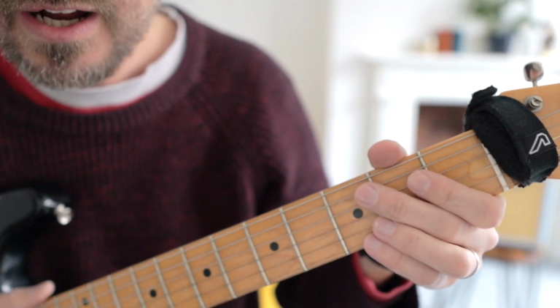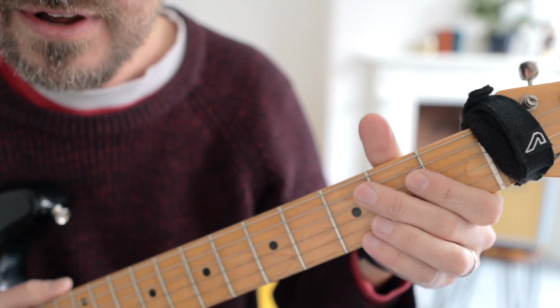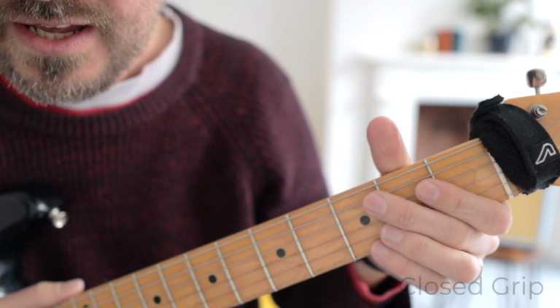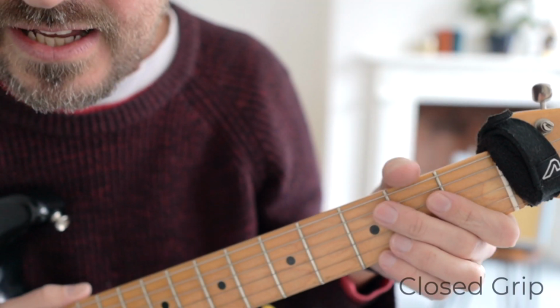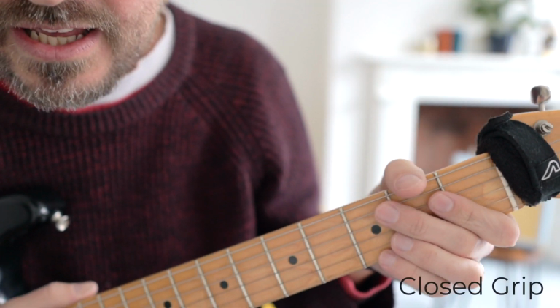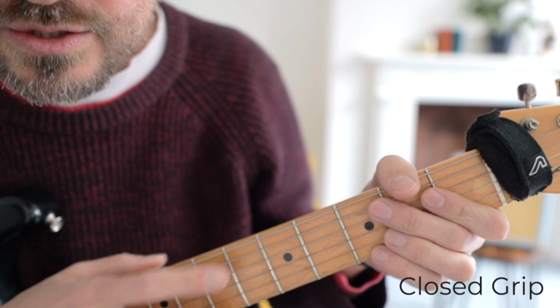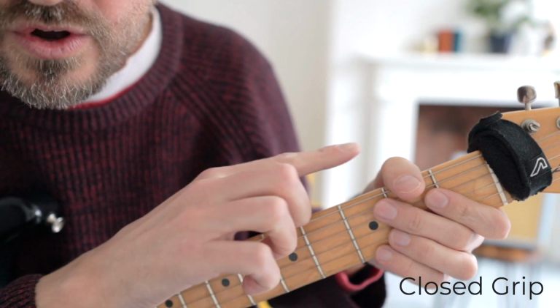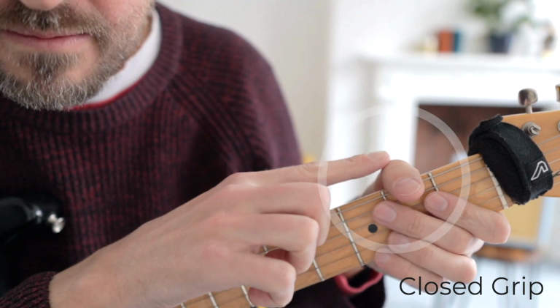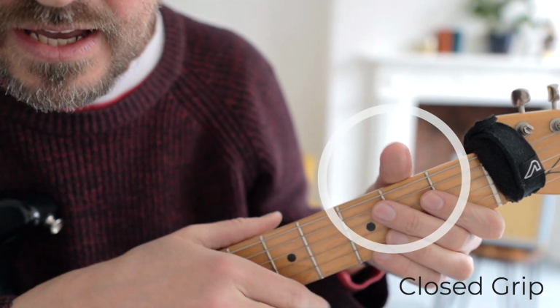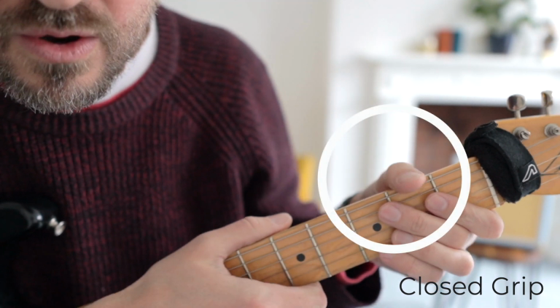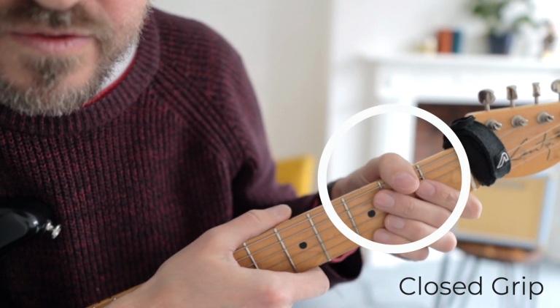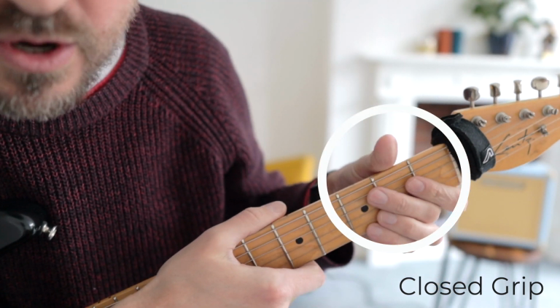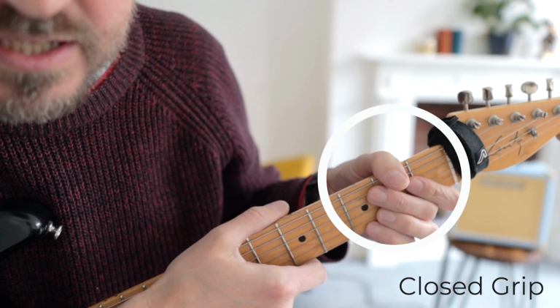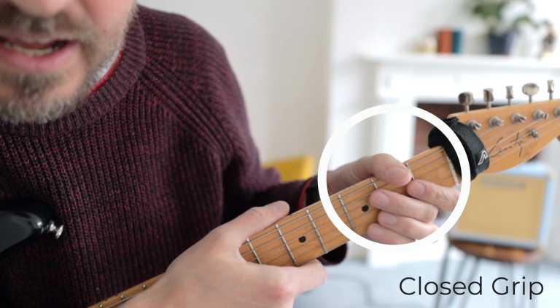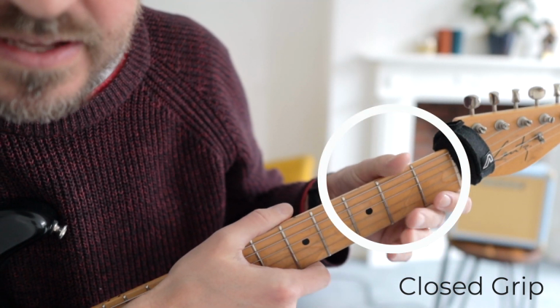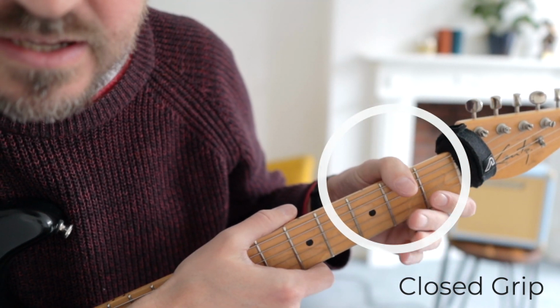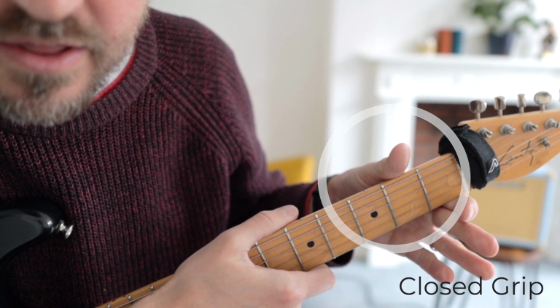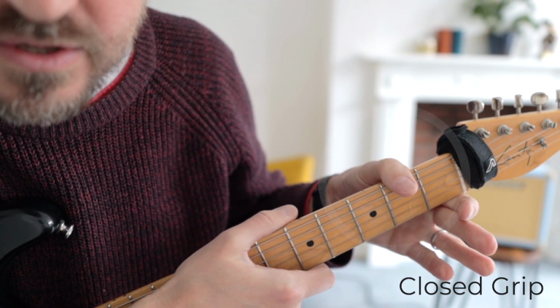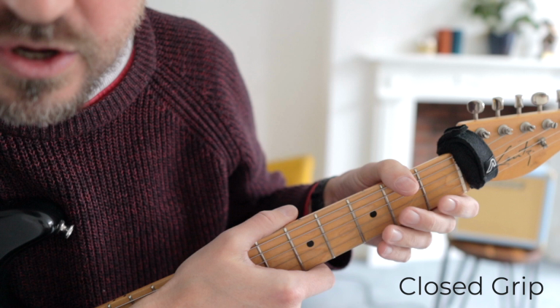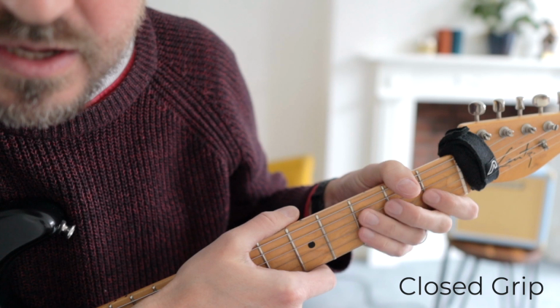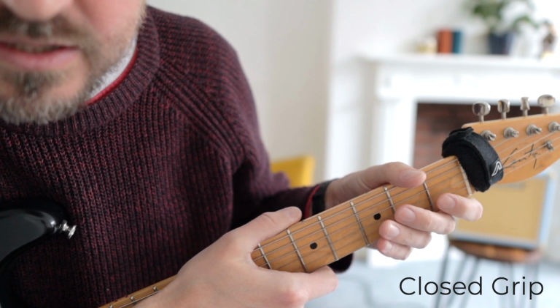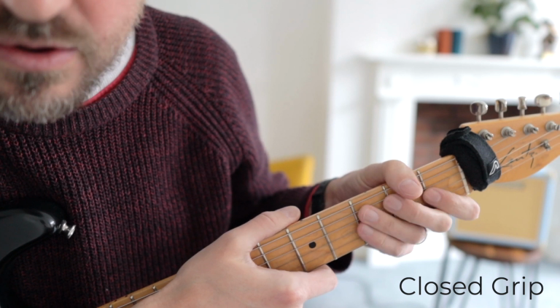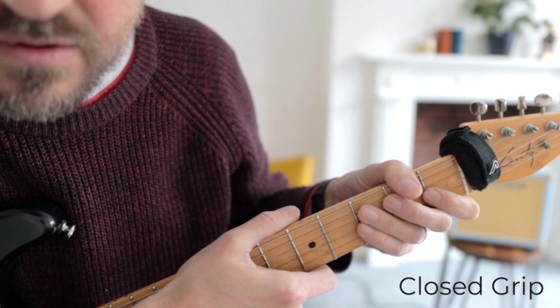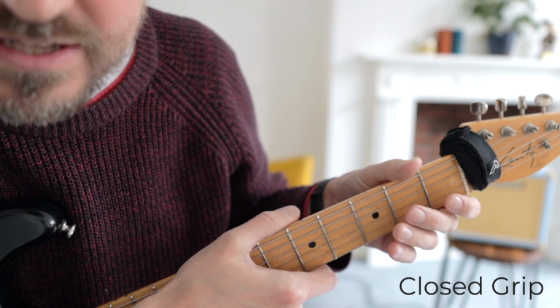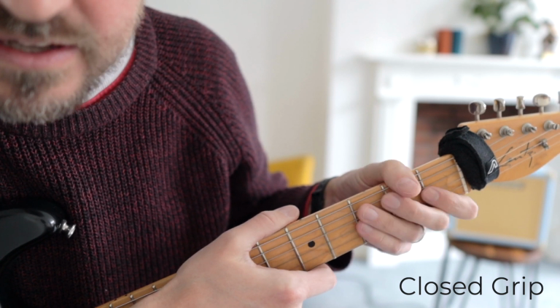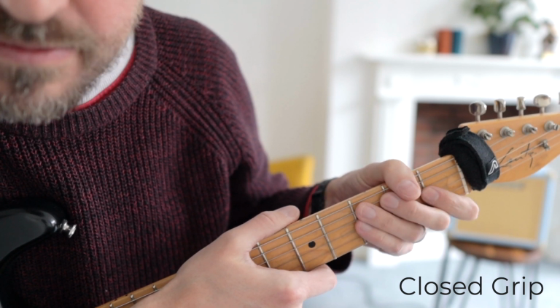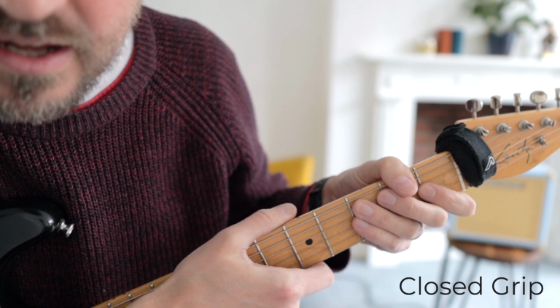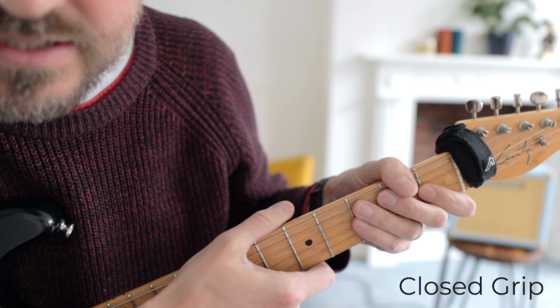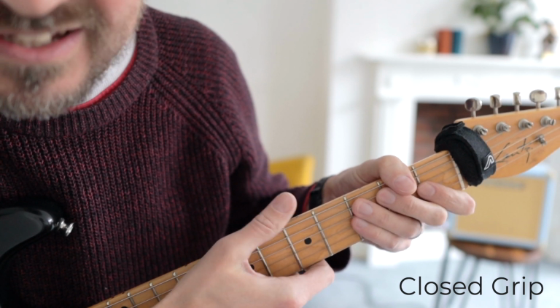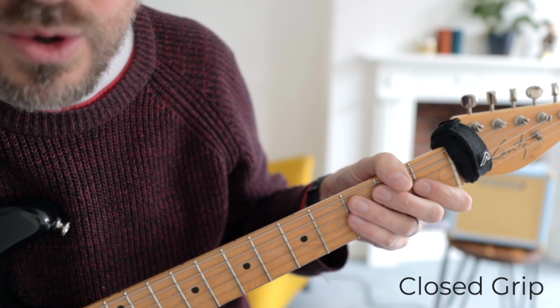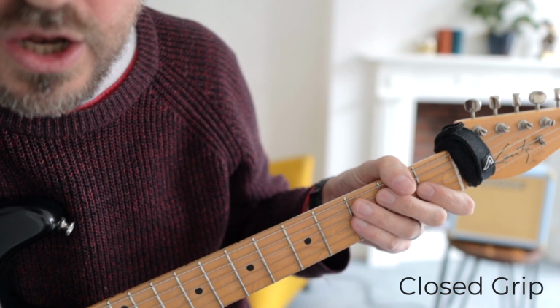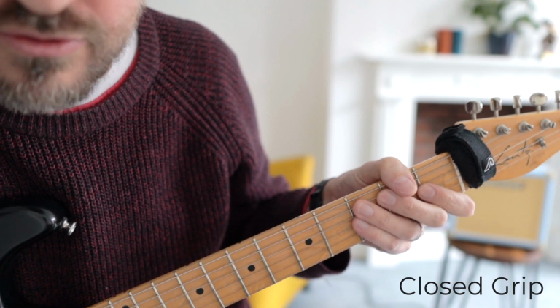A closed grip is when you've got your thumb here over the top of the guitar neck like this. When your thumb's over the top, you just let the rest of your fingers grip the guitar like this. This is what I call a closed grip.